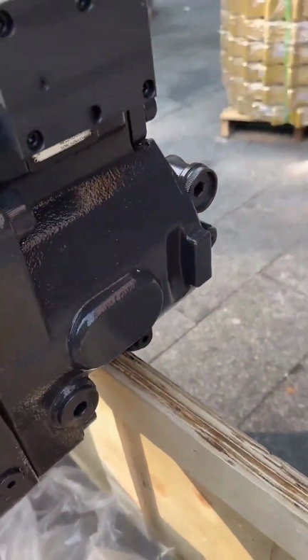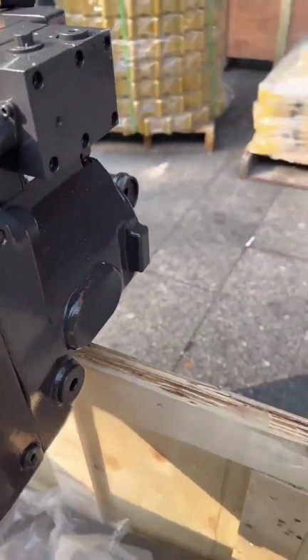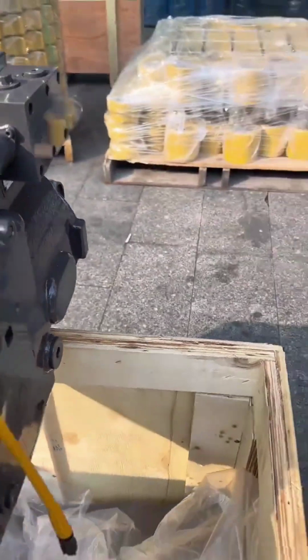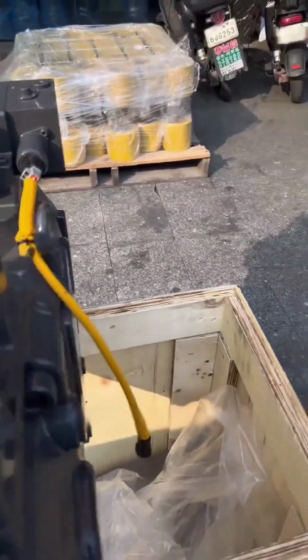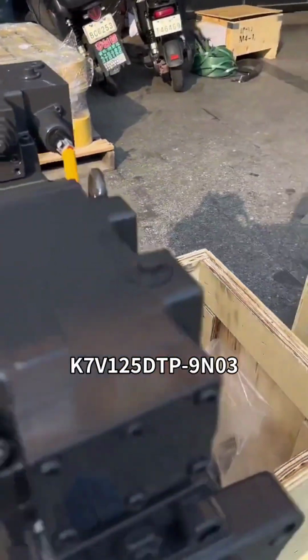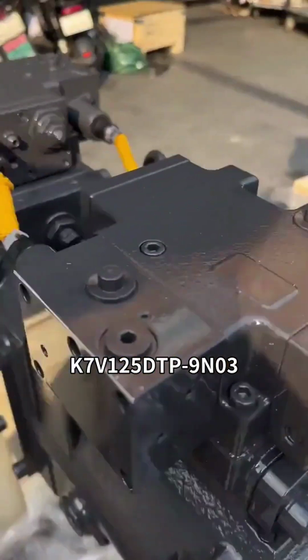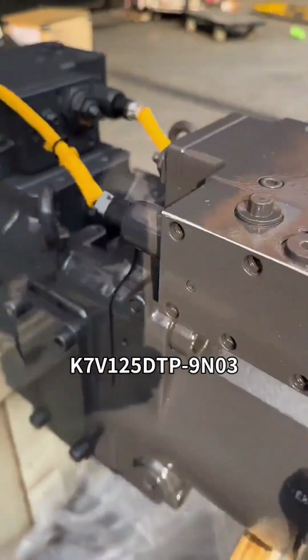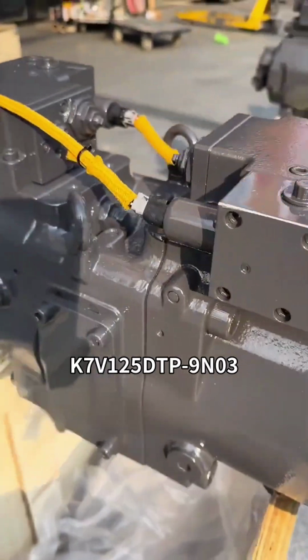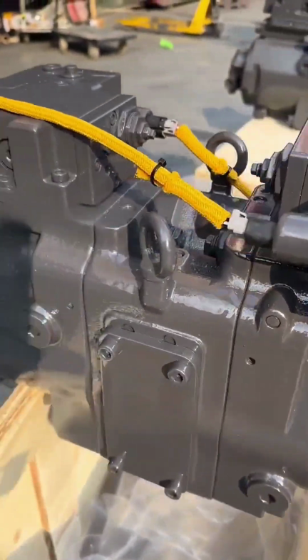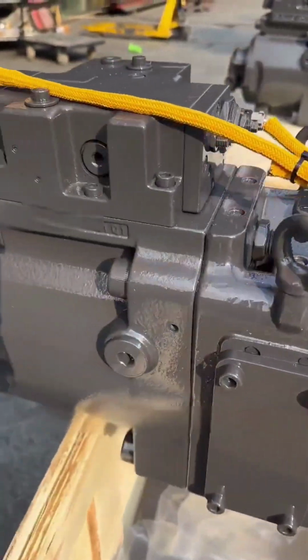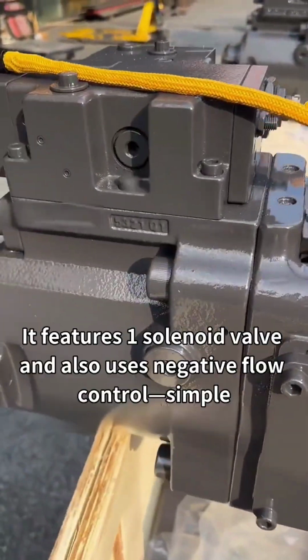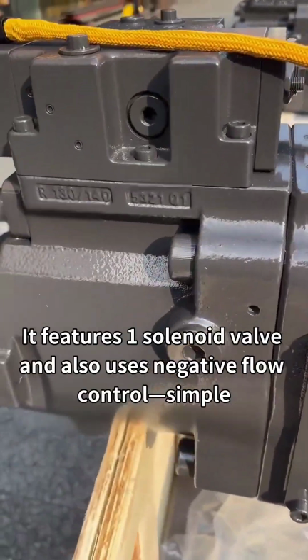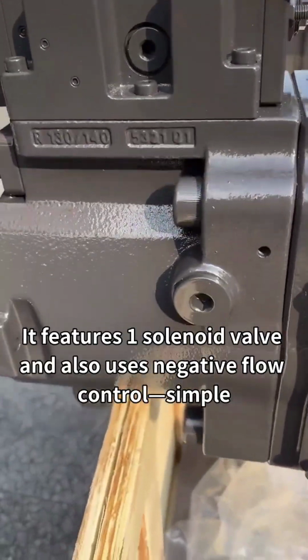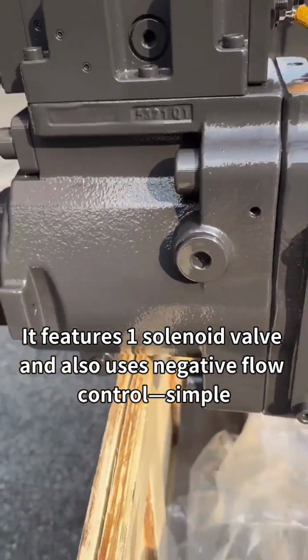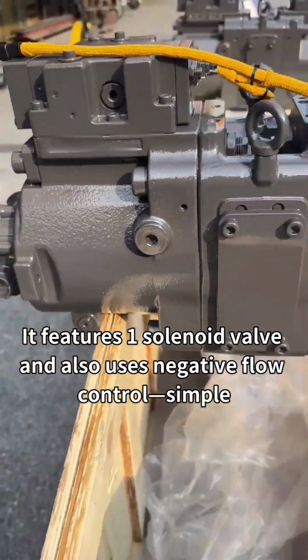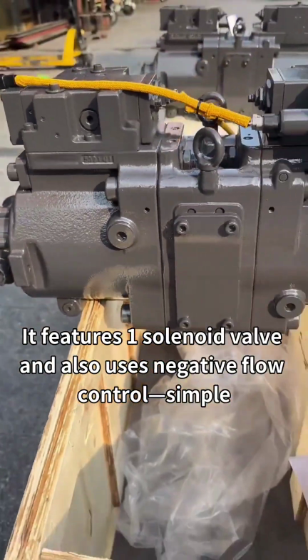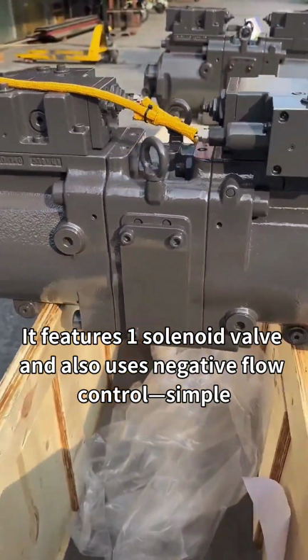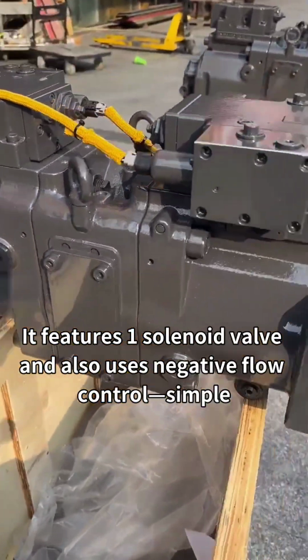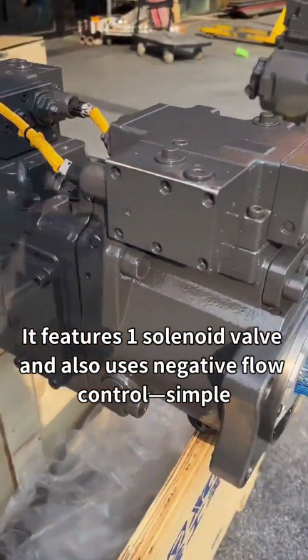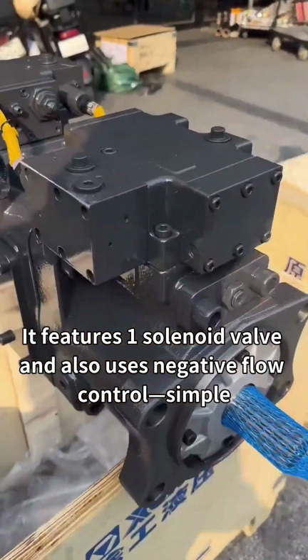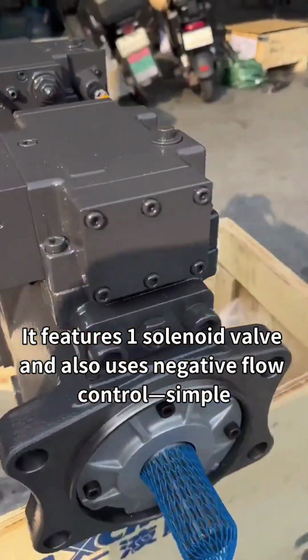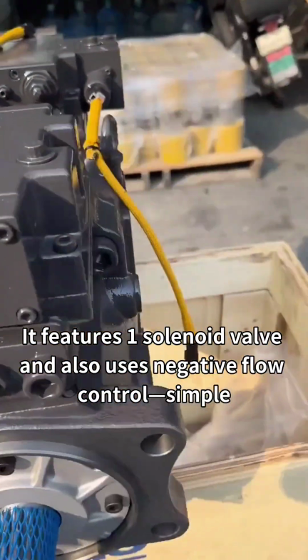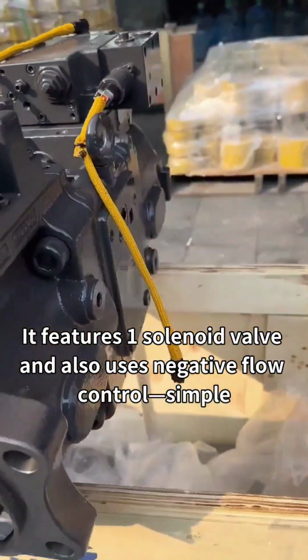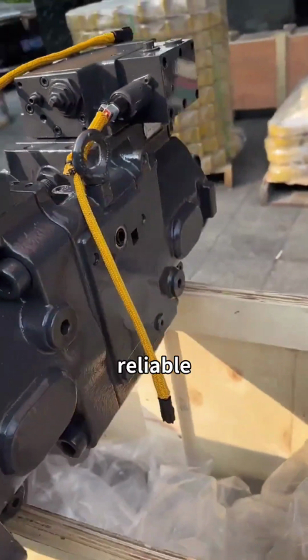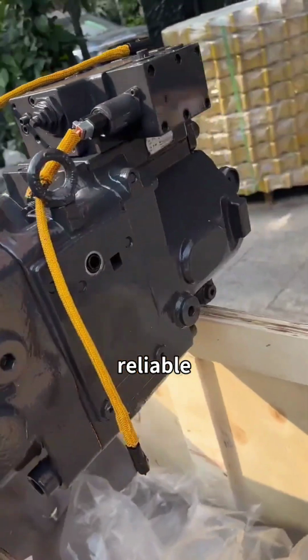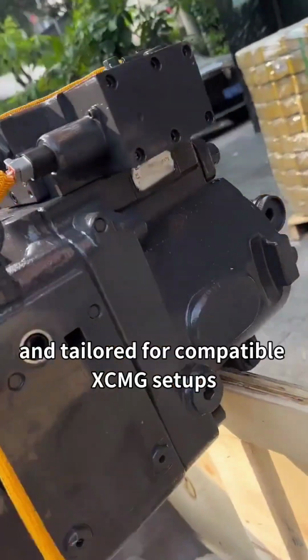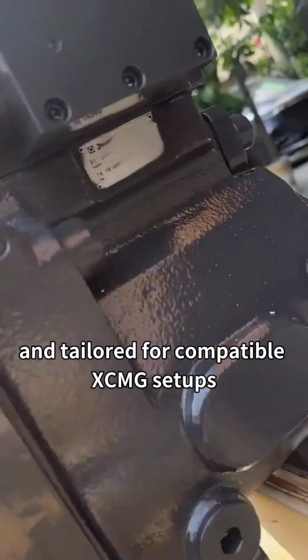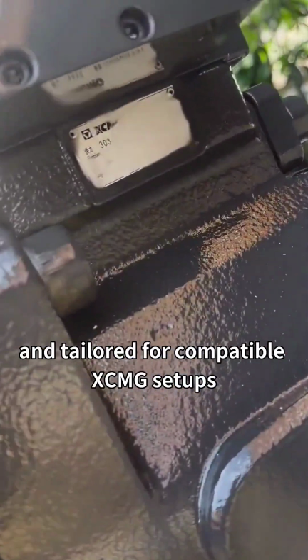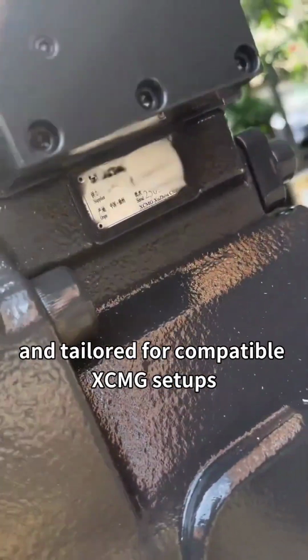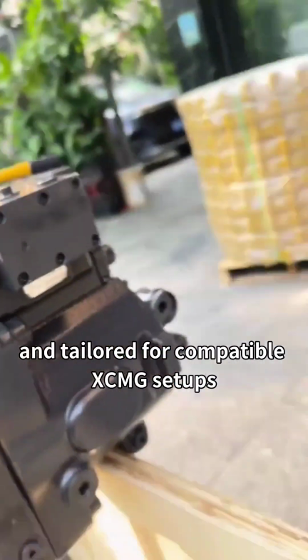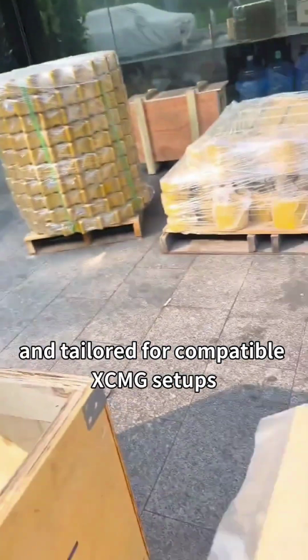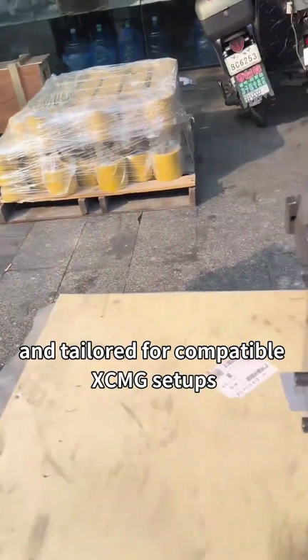Second model: the K7 V1-5 DTP 9N03. It features one solenoid valve and also uses negative flow control — simple, reliable, and tailored for compatible XM setups.